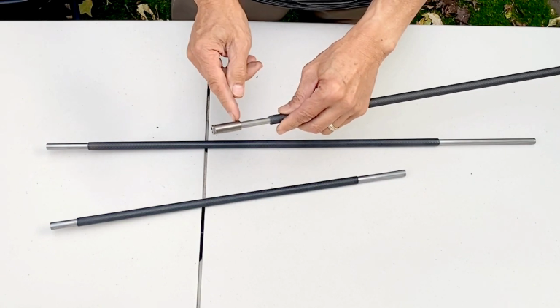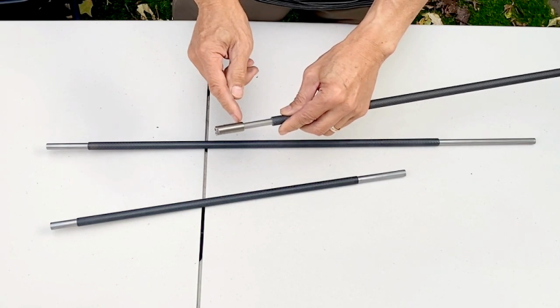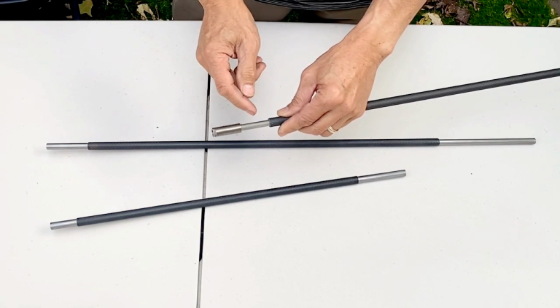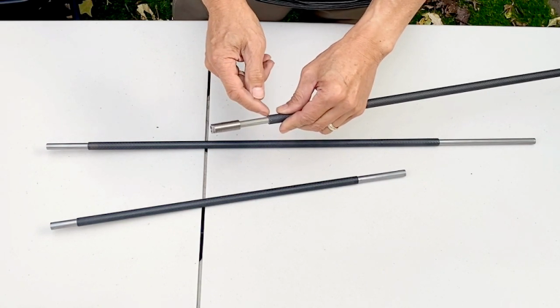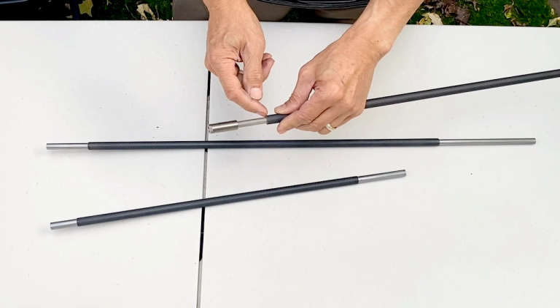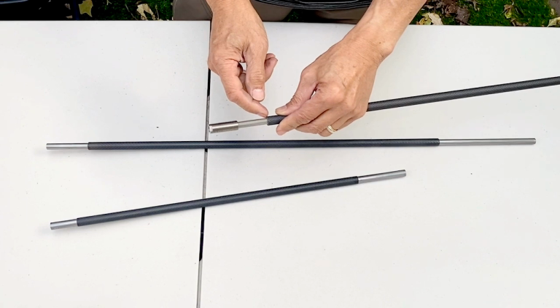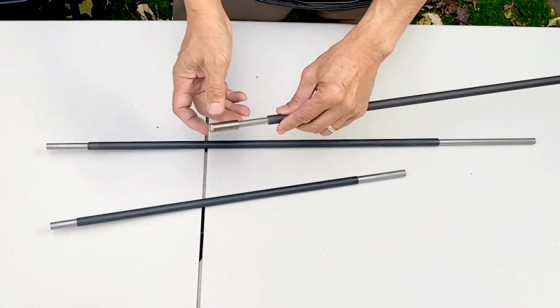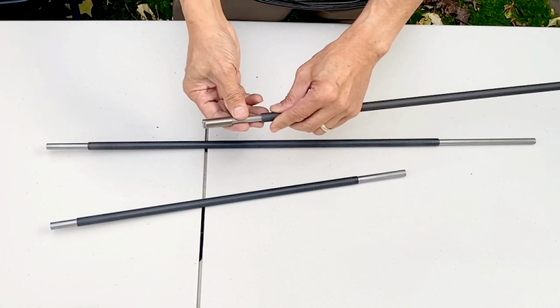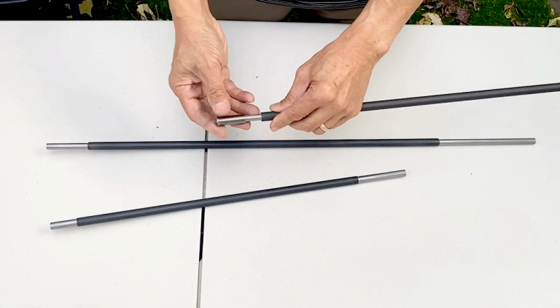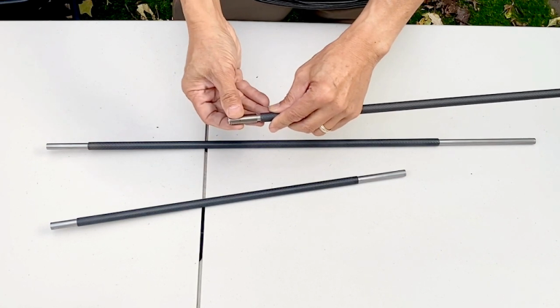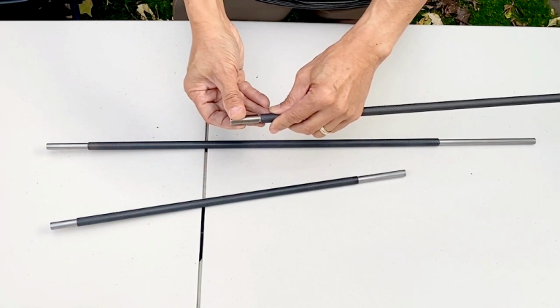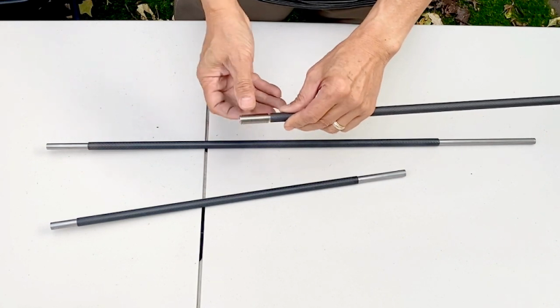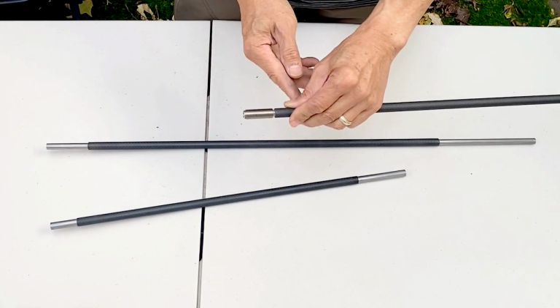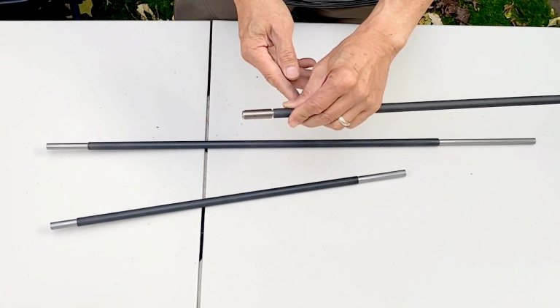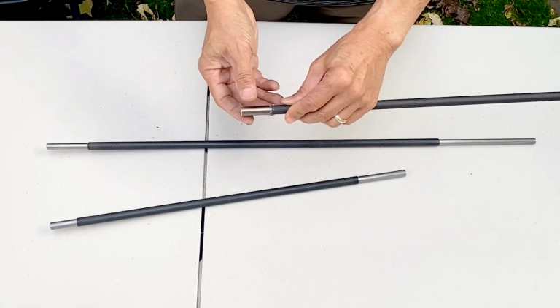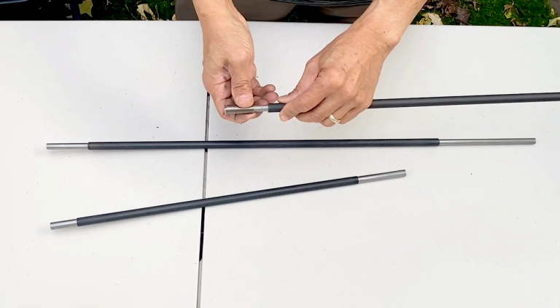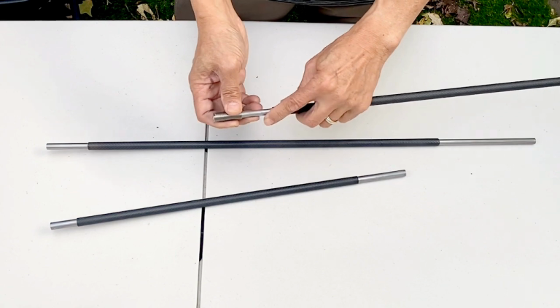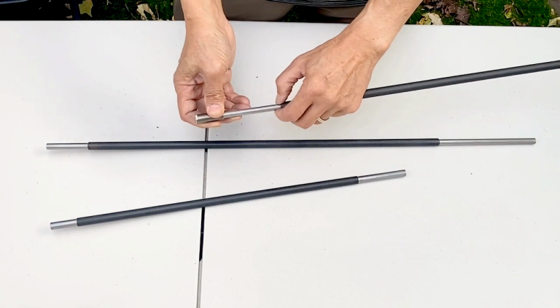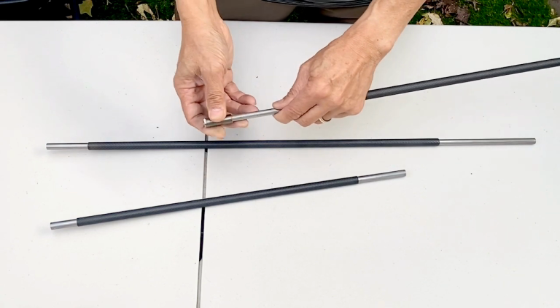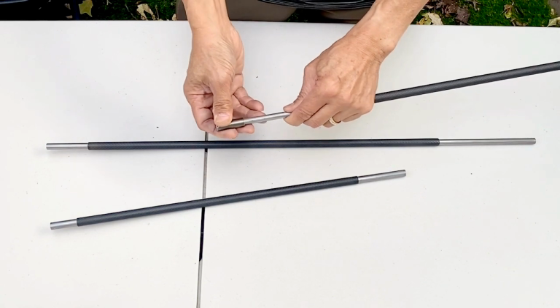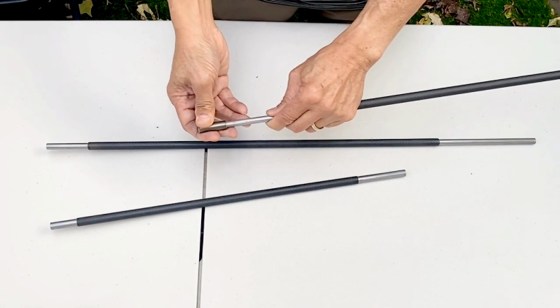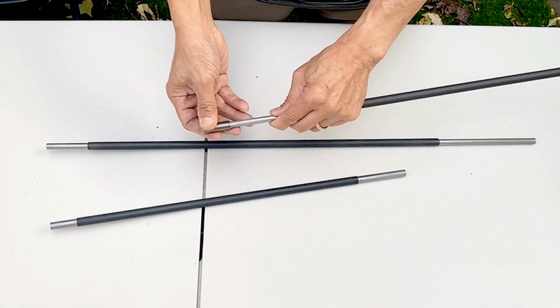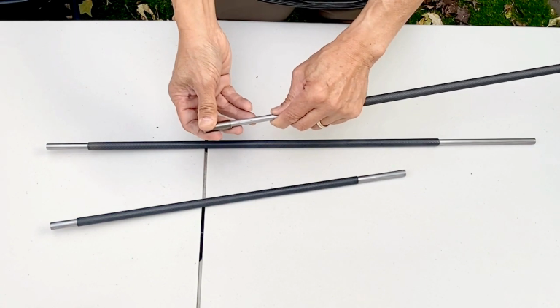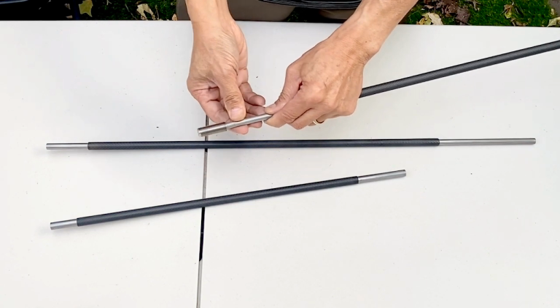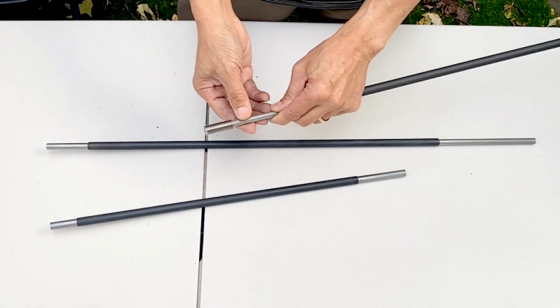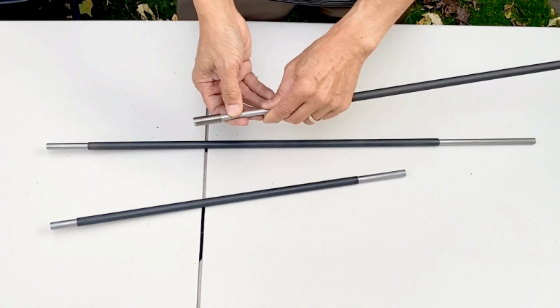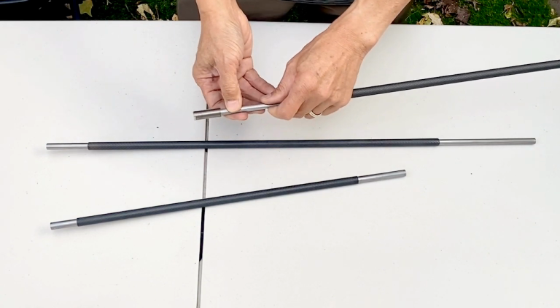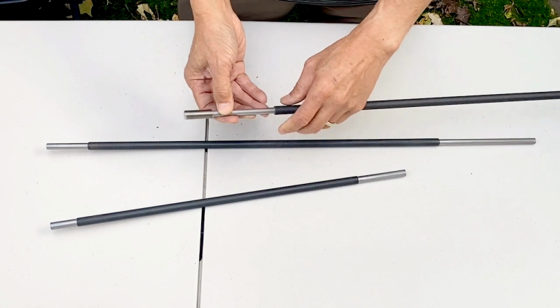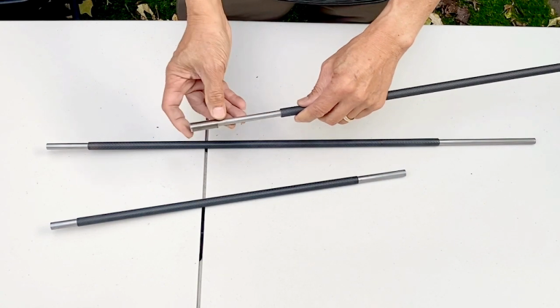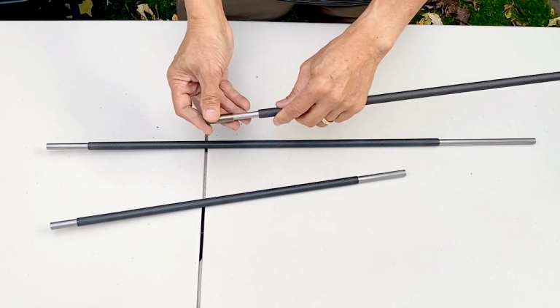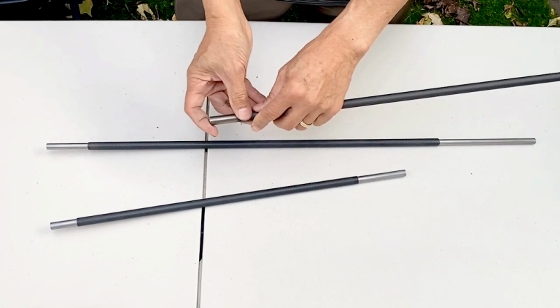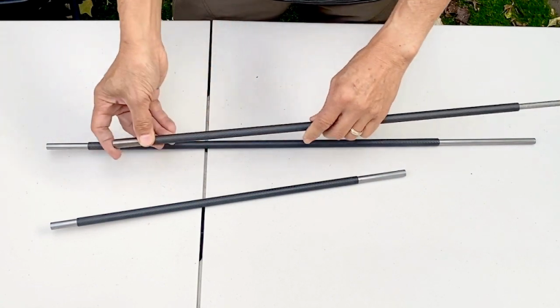This jam nut can't be sitting on the liner, so you need a little clearance, about like that. On the 600, it's very critical to get the right measurement because there ain't that much clearance.